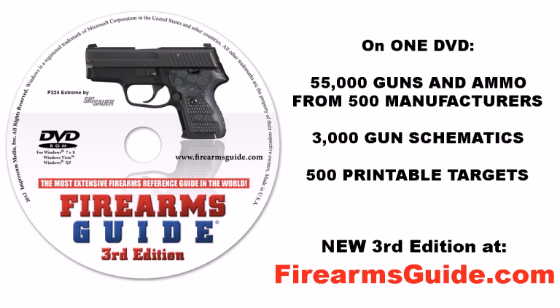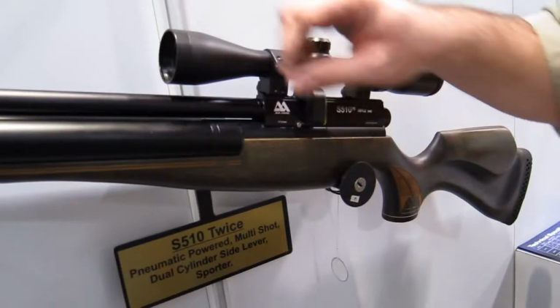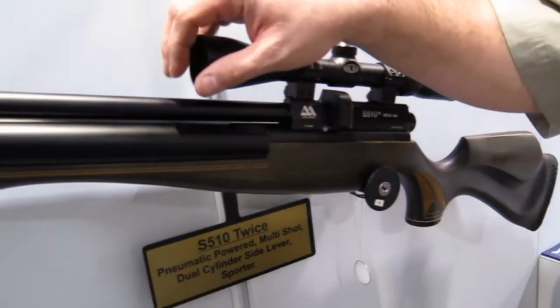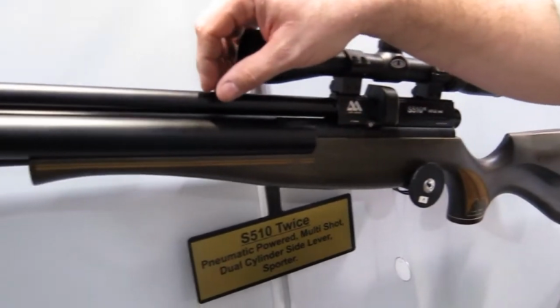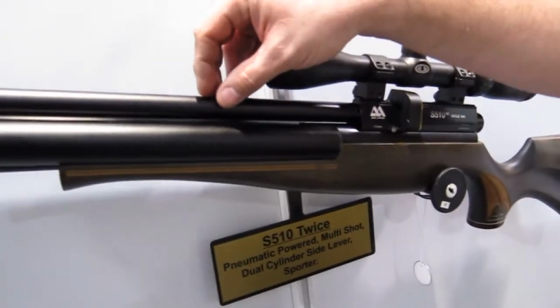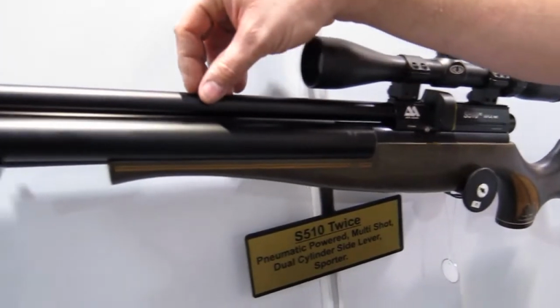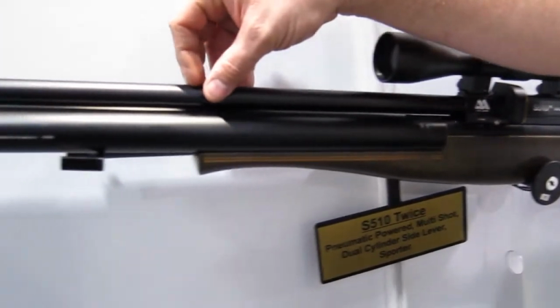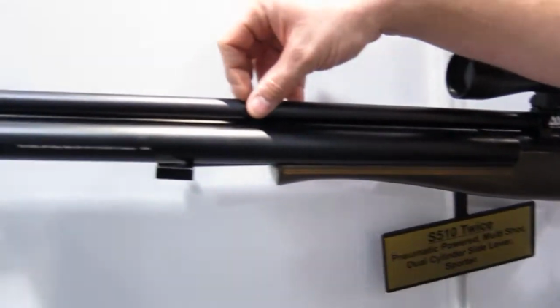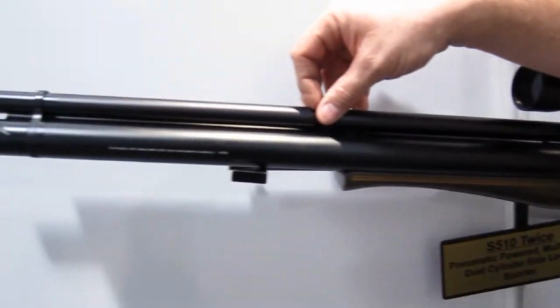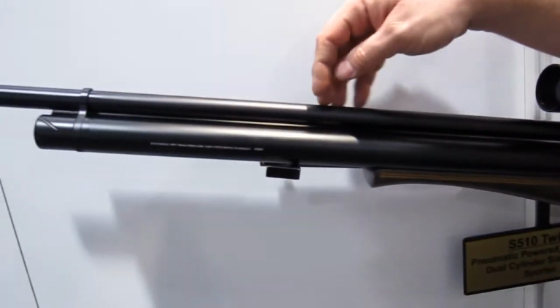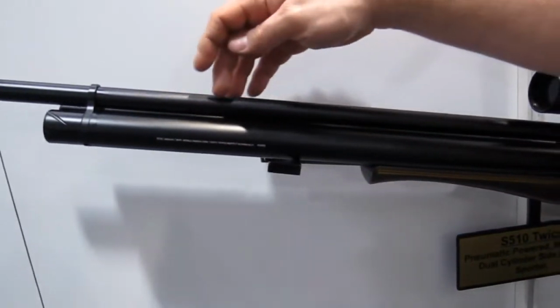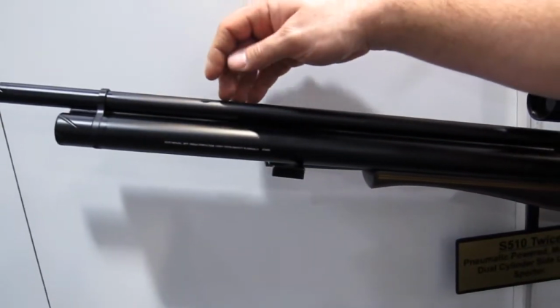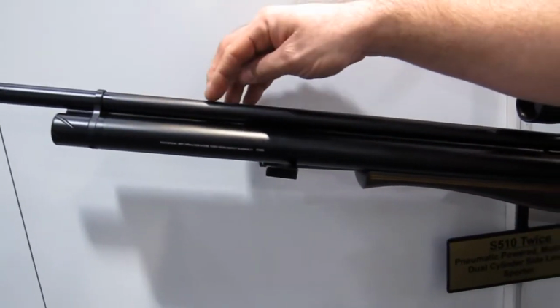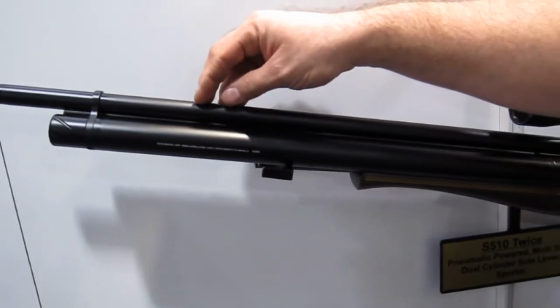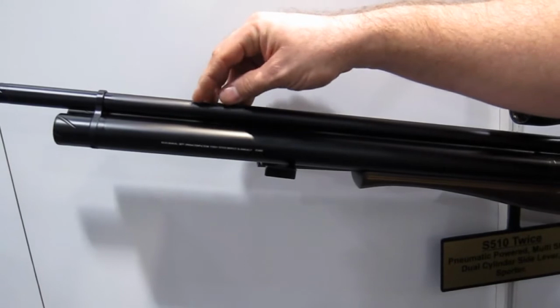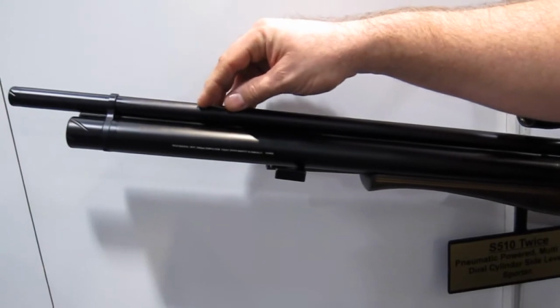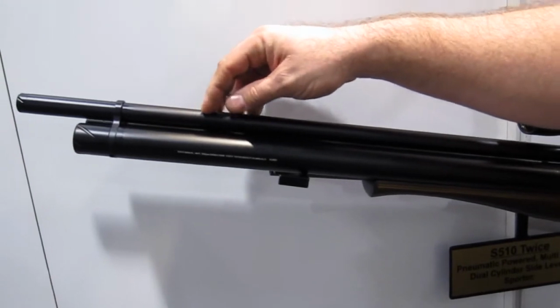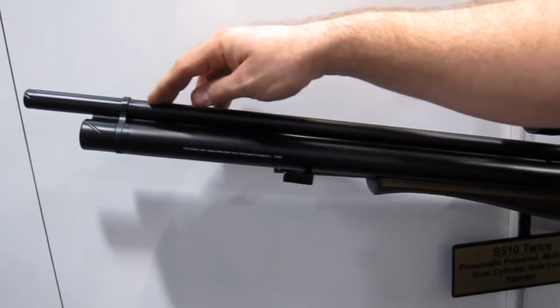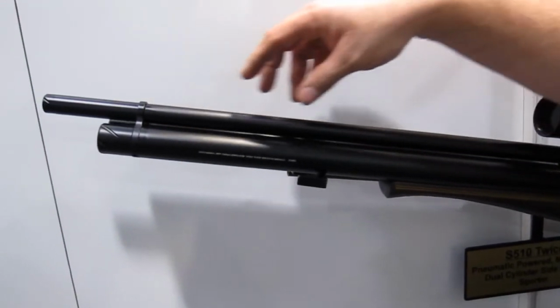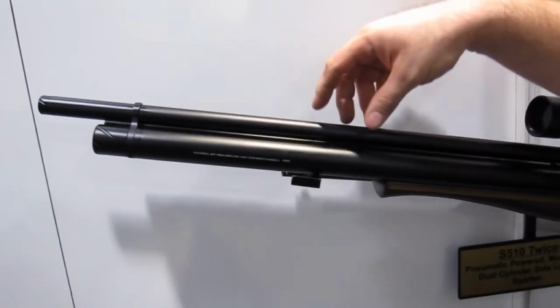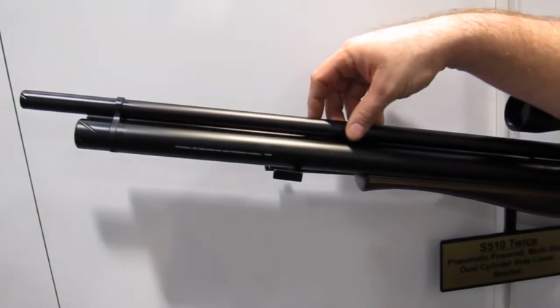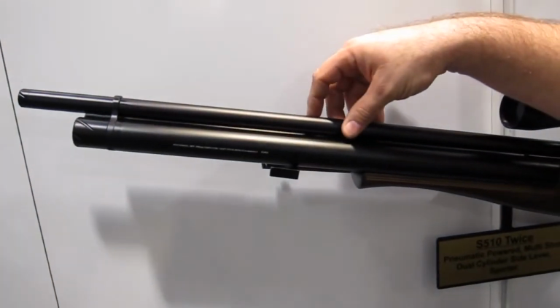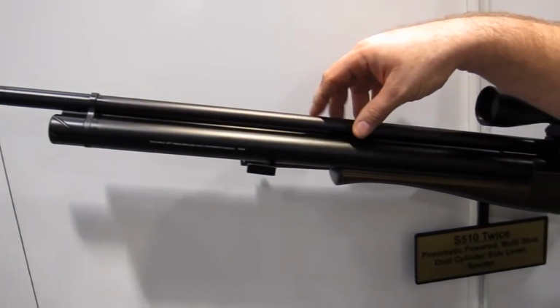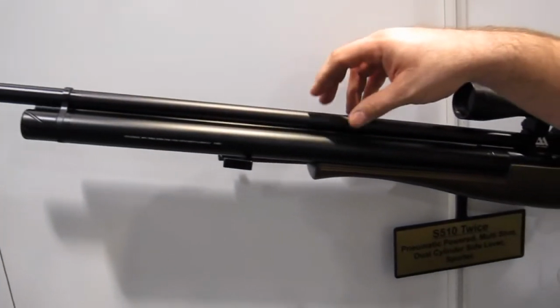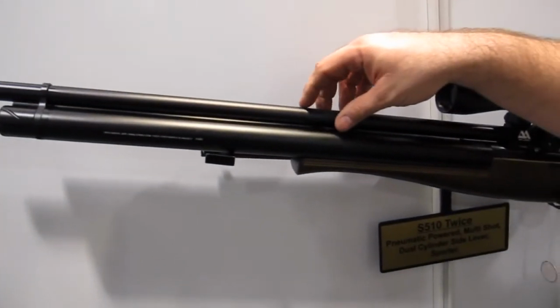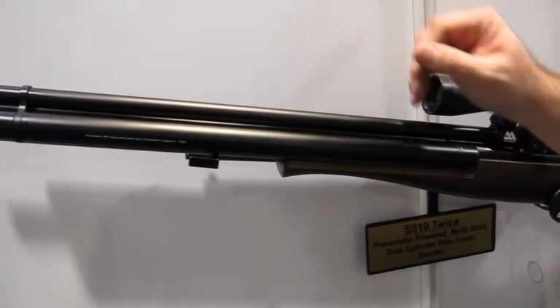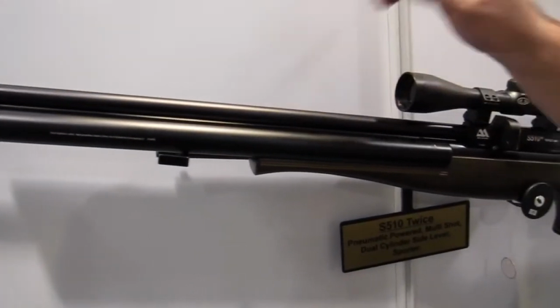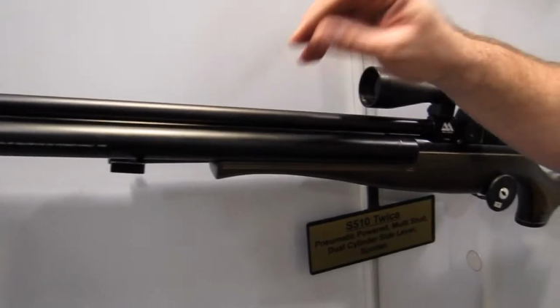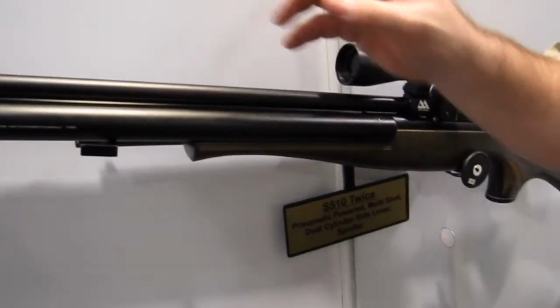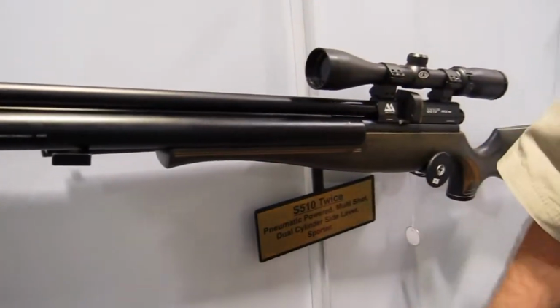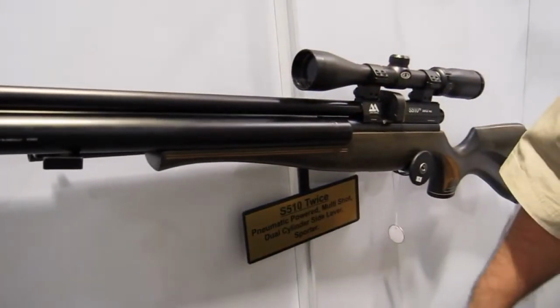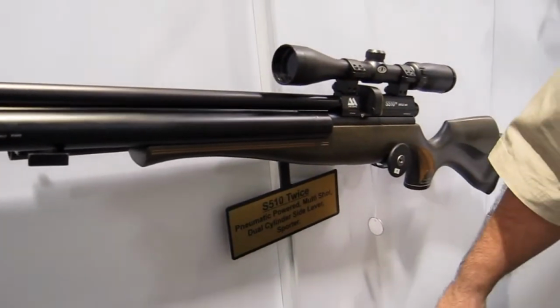A beautiful feature of this rifle is that it has a shrouded barrel — the barrel ends here, it's baffled, and this is extremely quiet. On the low power setting you'll hear the hammer spring more than you'll hear the report of the rifle.